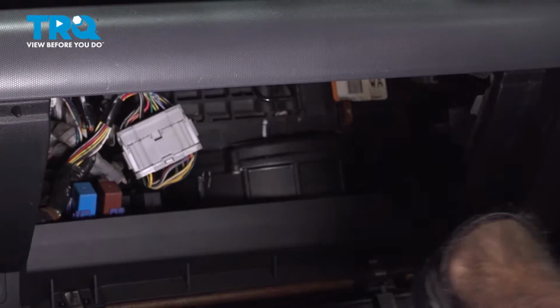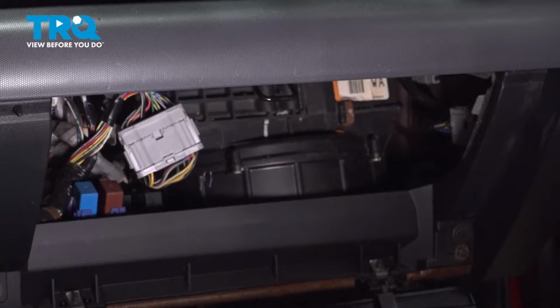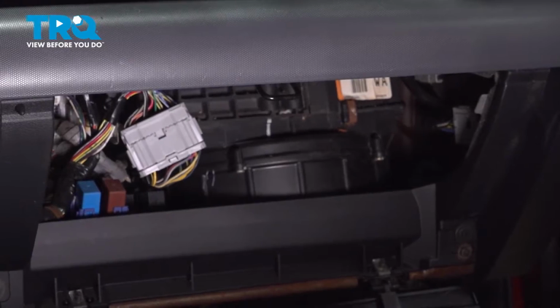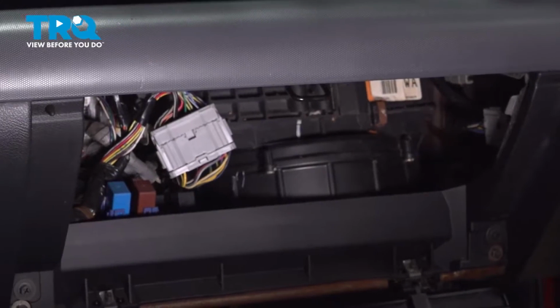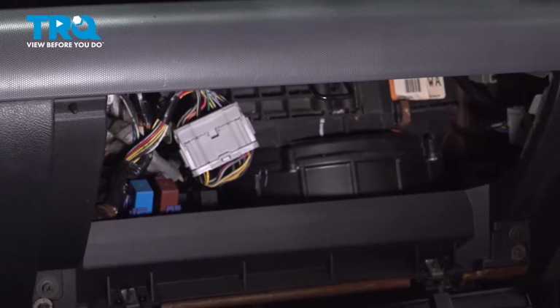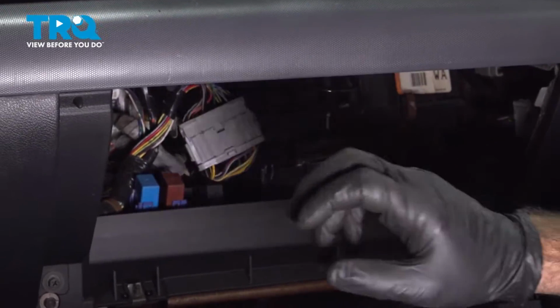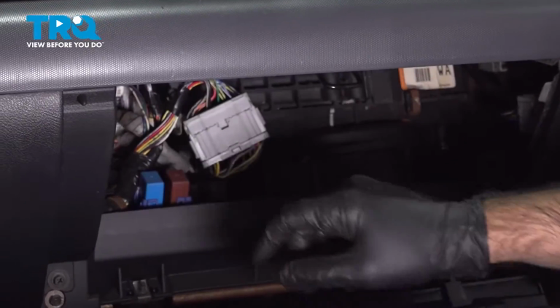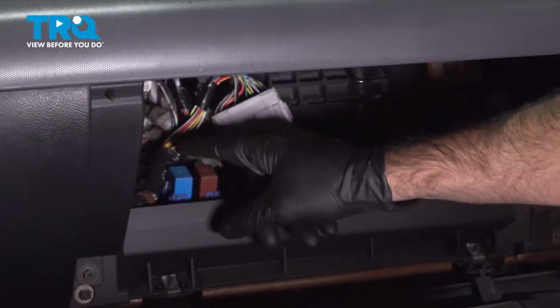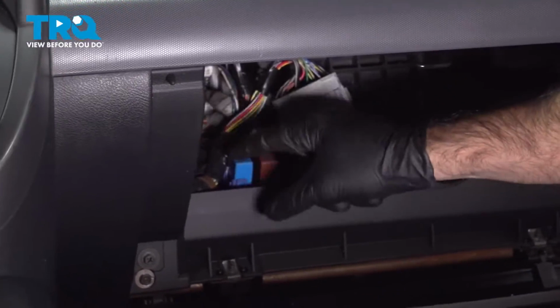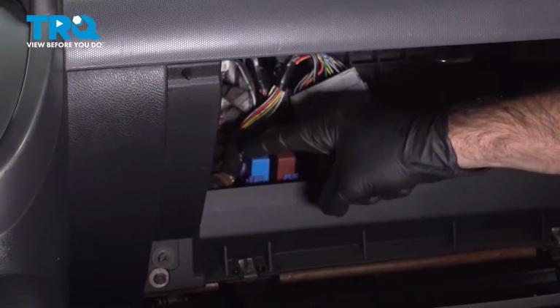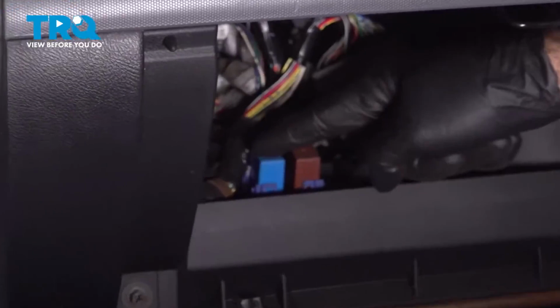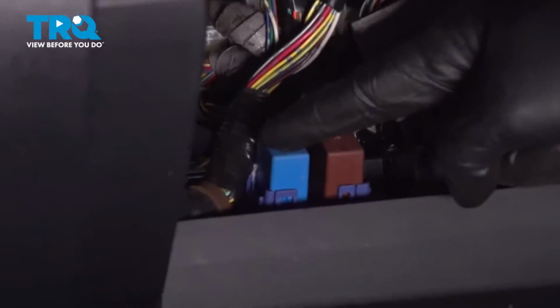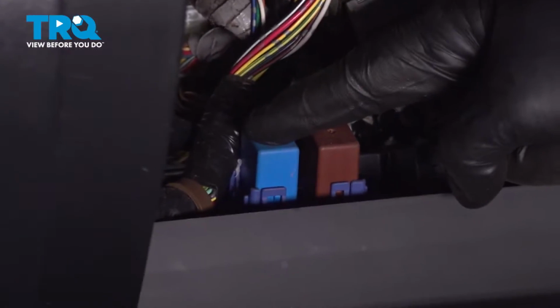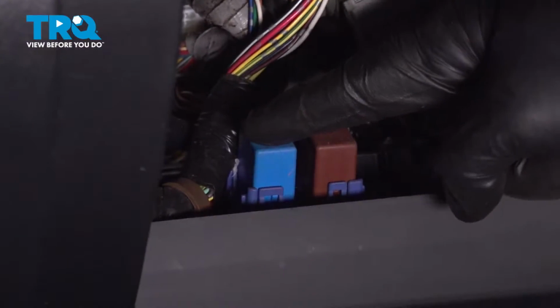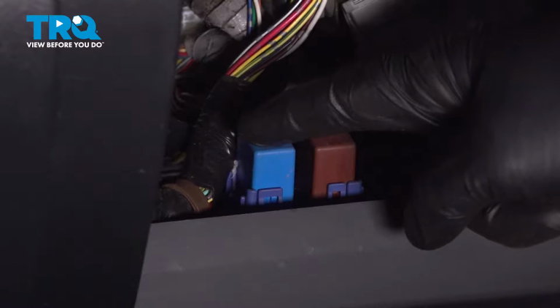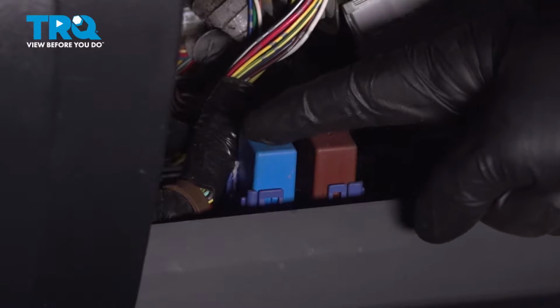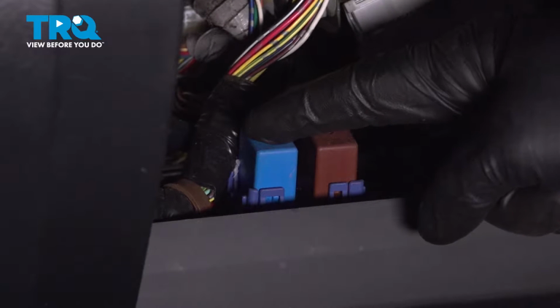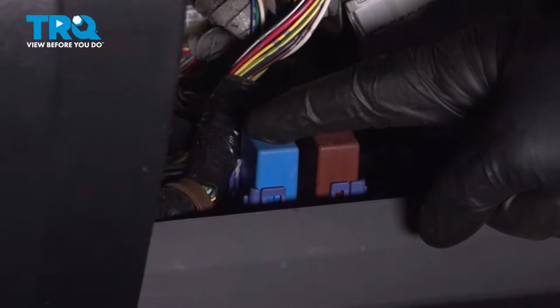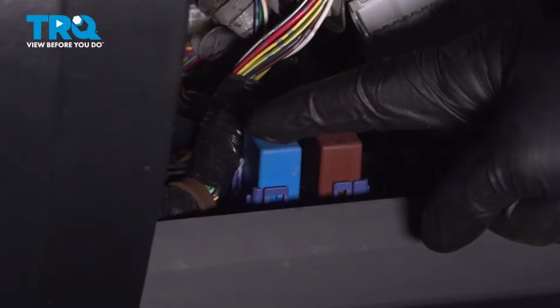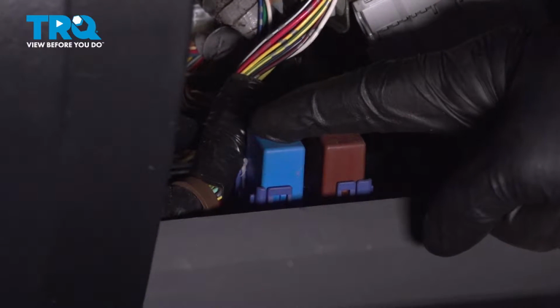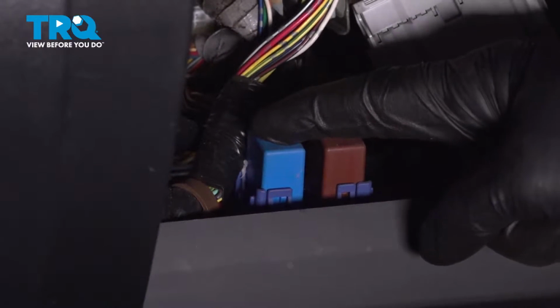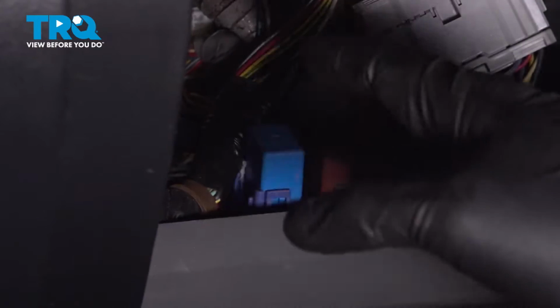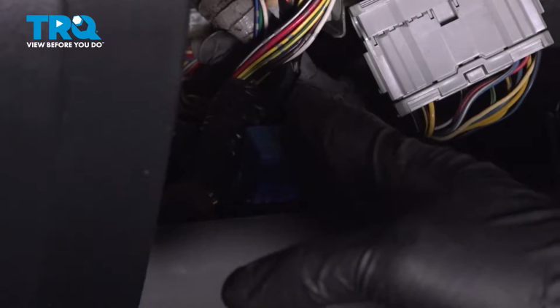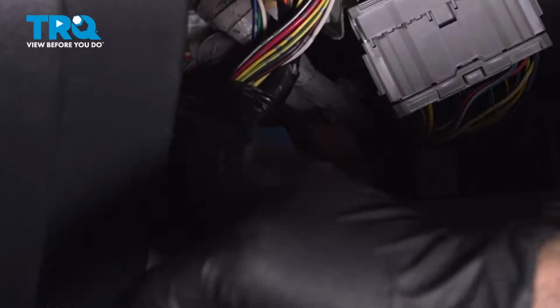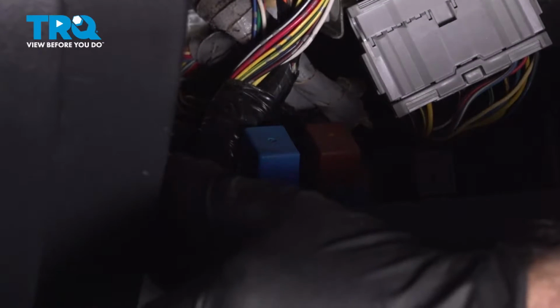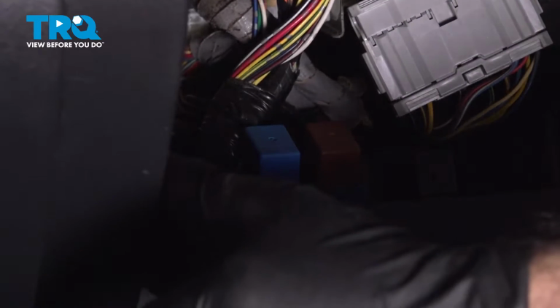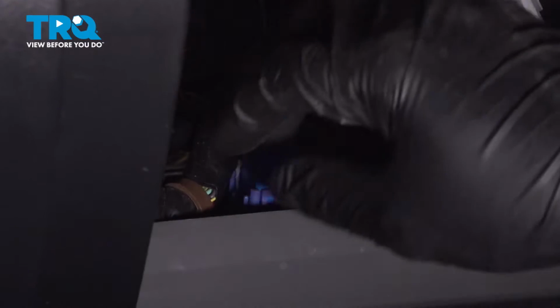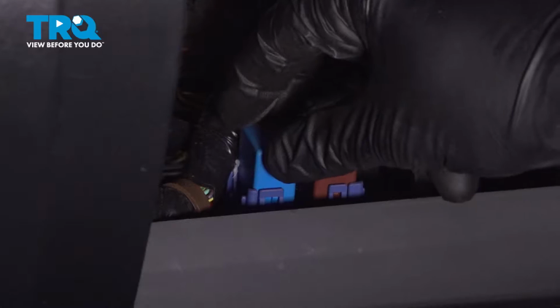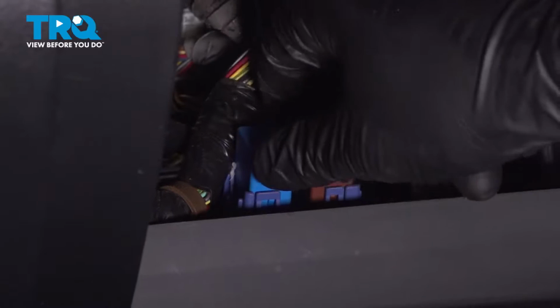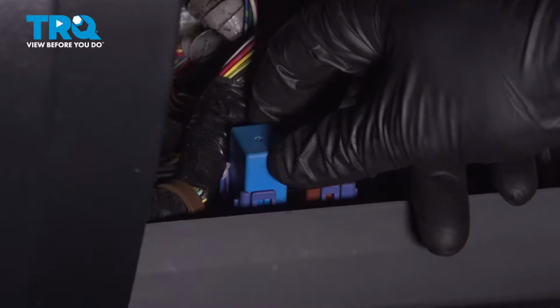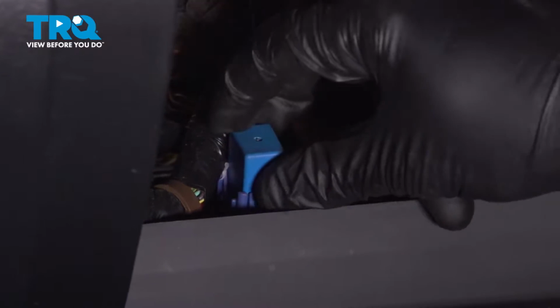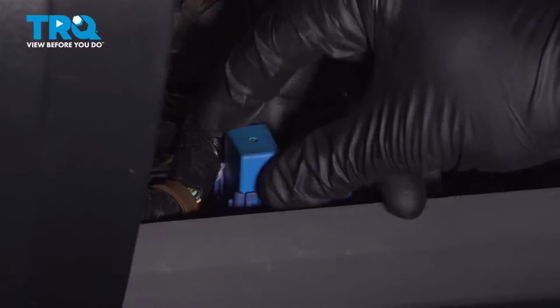The relay we're going to be looking for is this blue one here. This is your fuel pump relay — it's the relay on the inside towards the driver's side. We're going to remove that now.